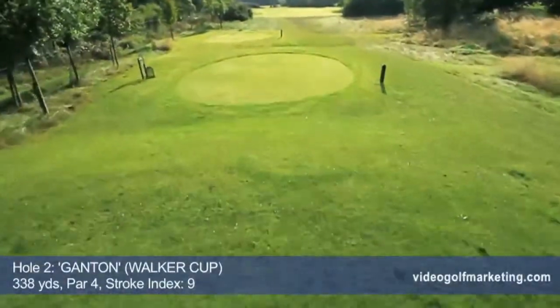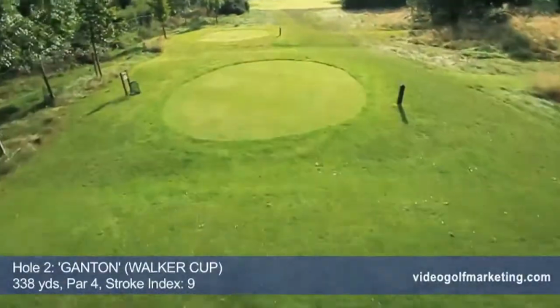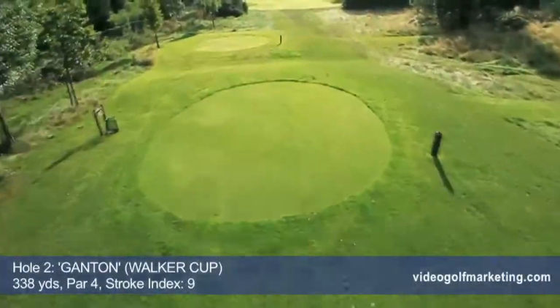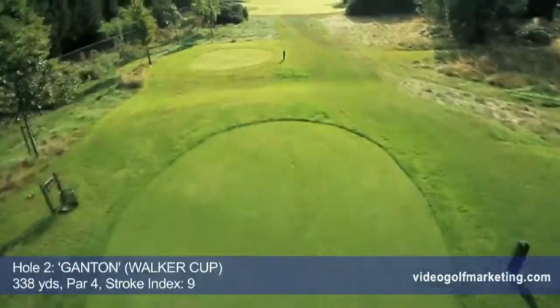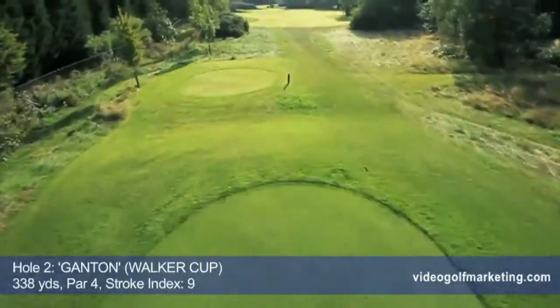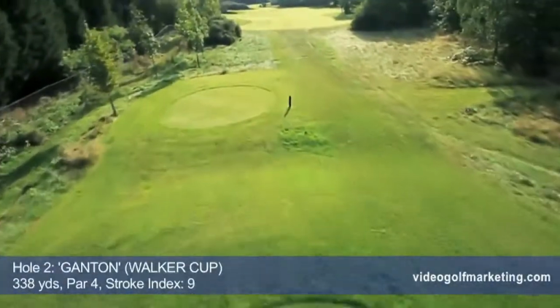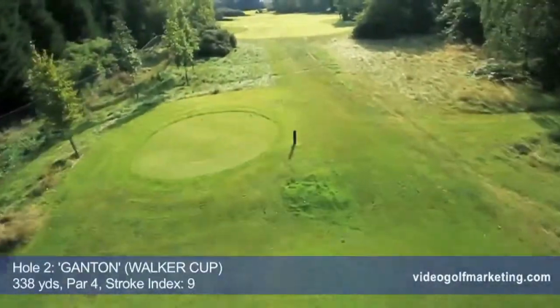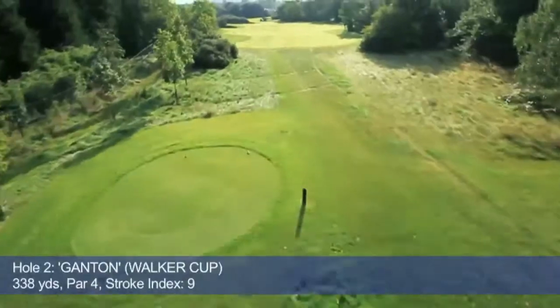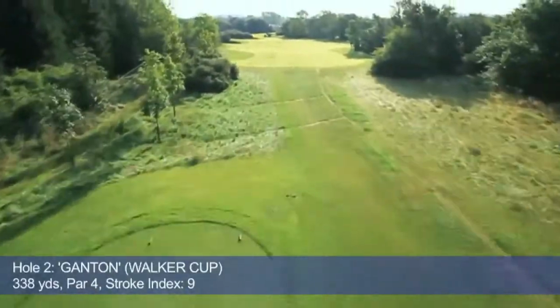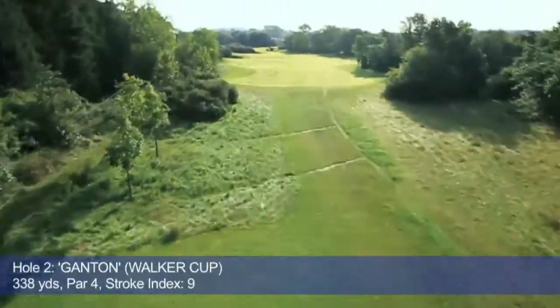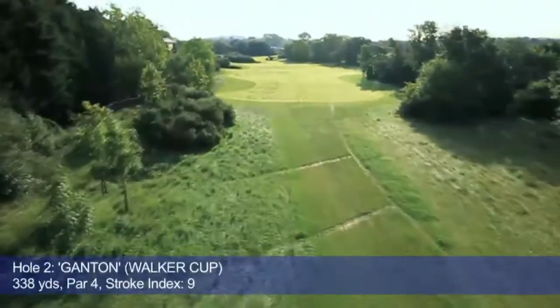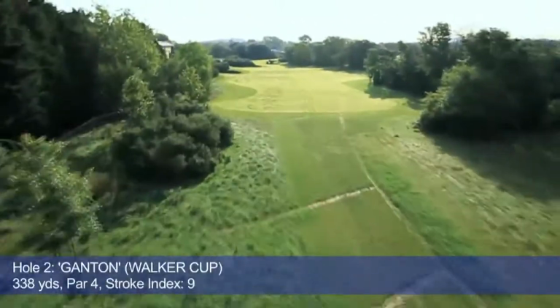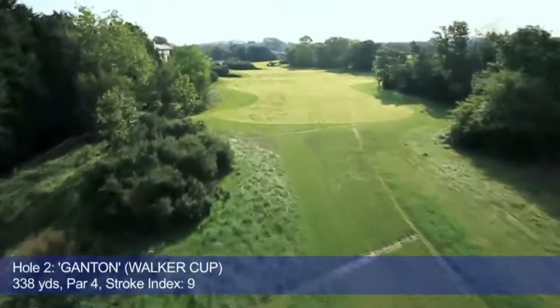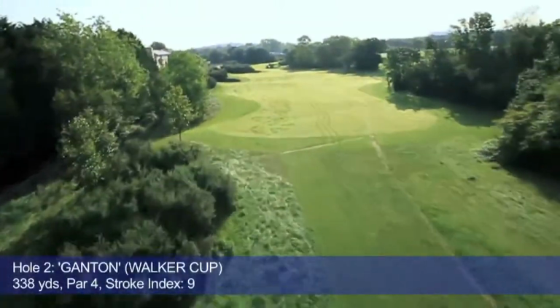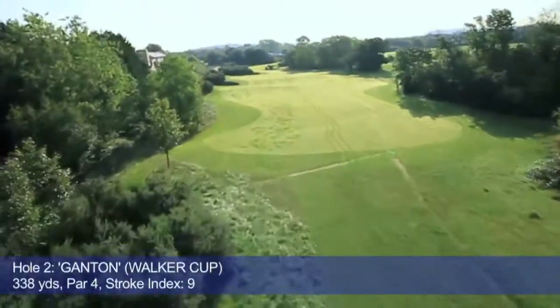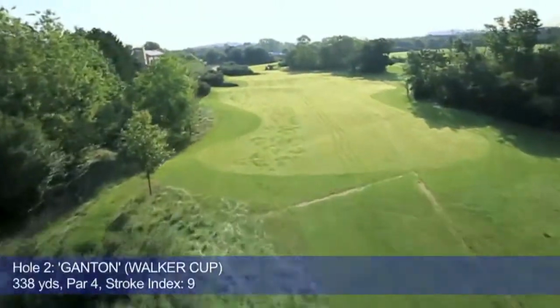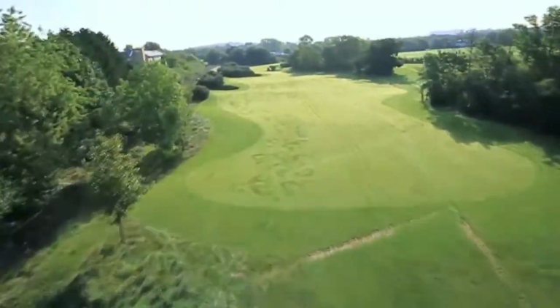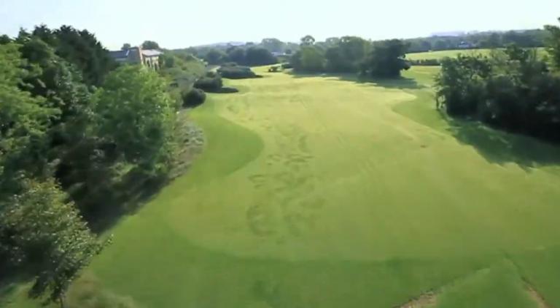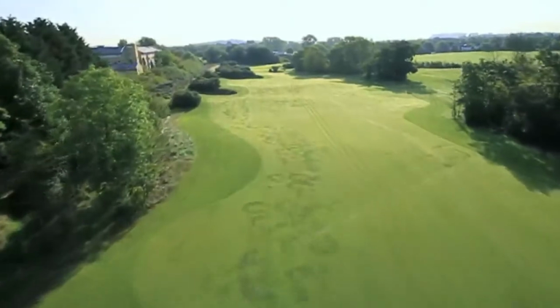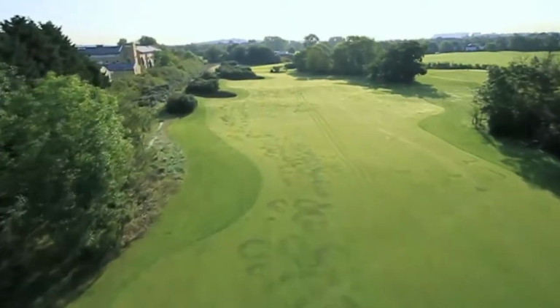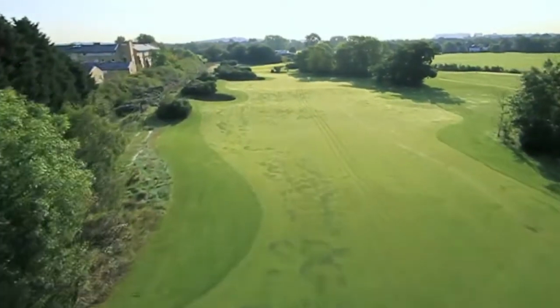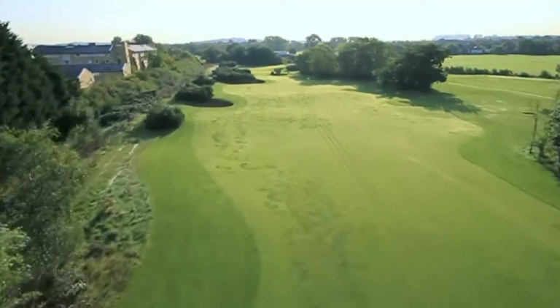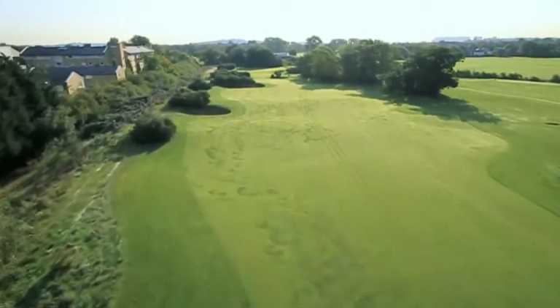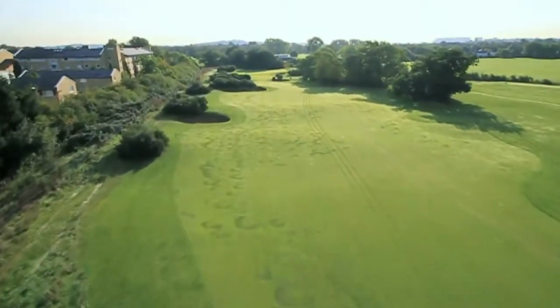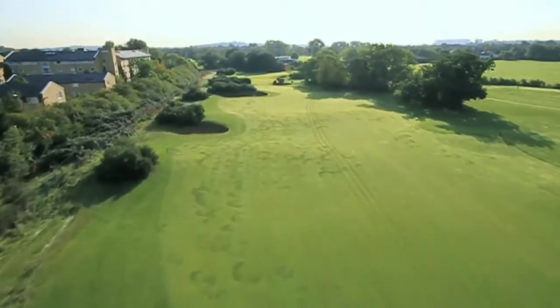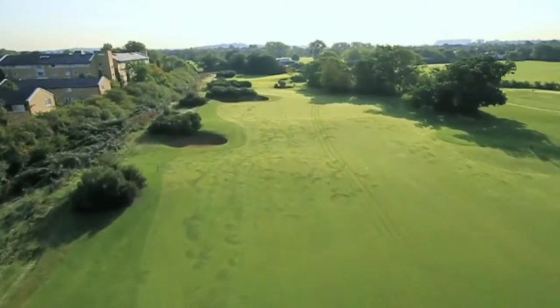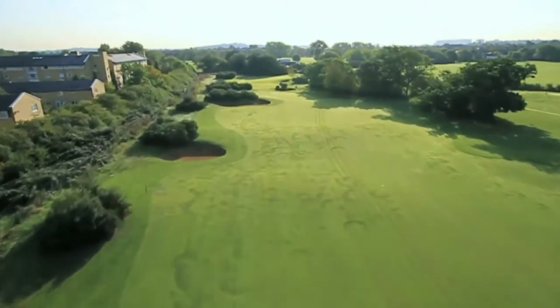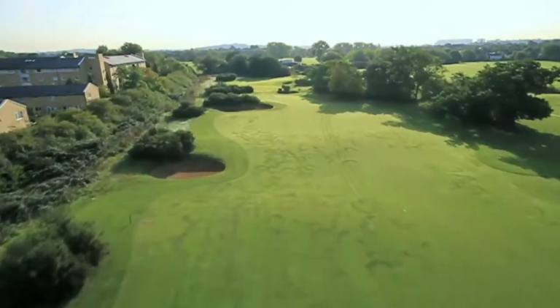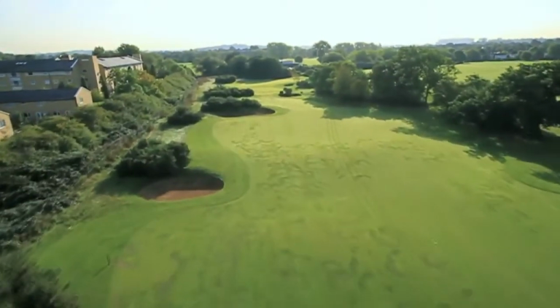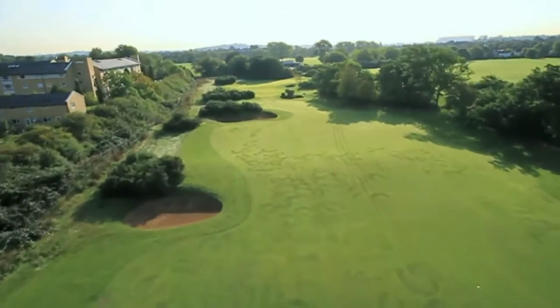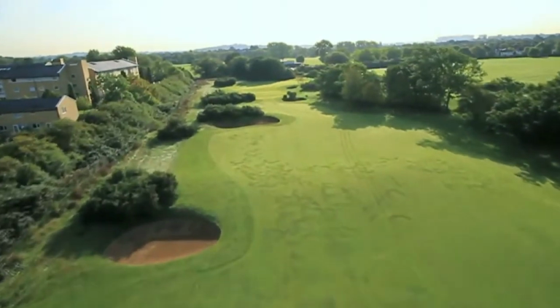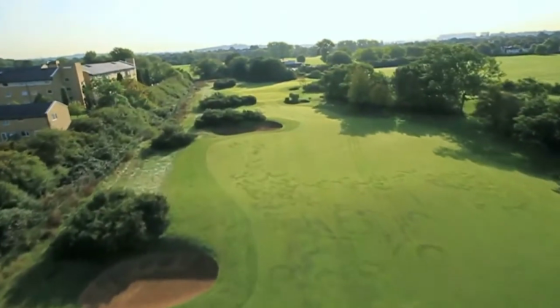Ganton in North Yorkshire is the inspiration for our first par 4. From the tee, the hole brings to mind Ganton's classic short par 4, 14th hole — scene of several thrilling Walker Cup battles in 2003.